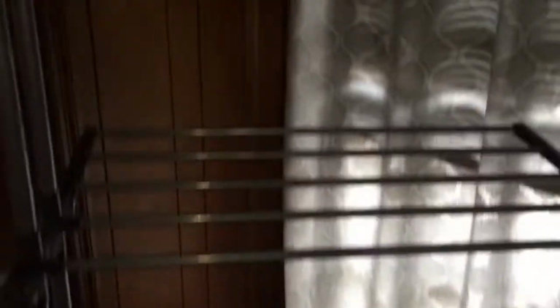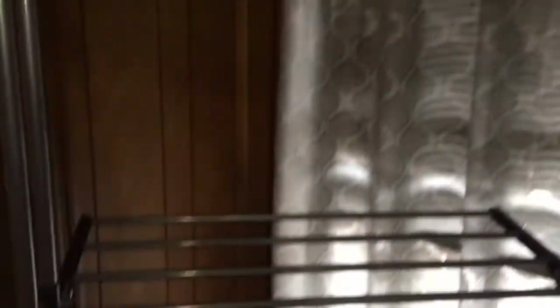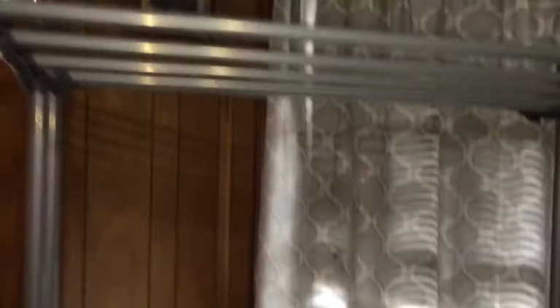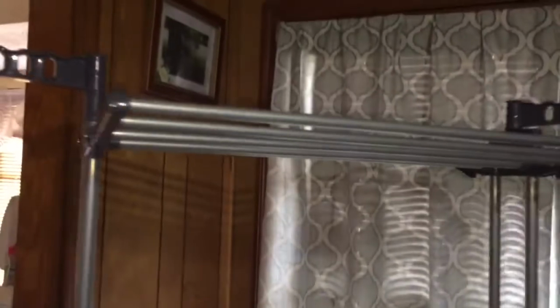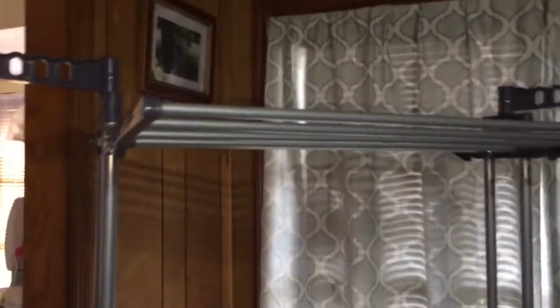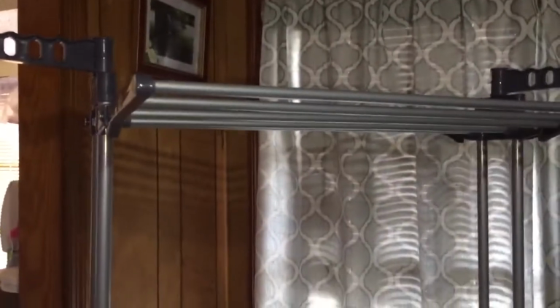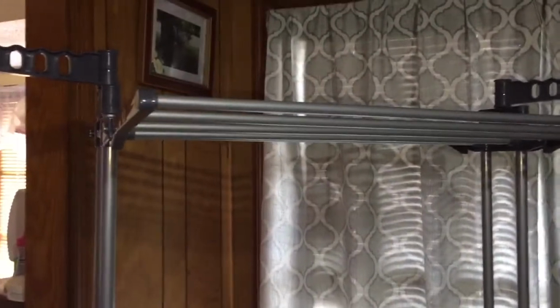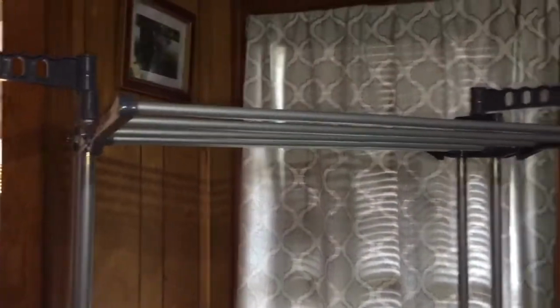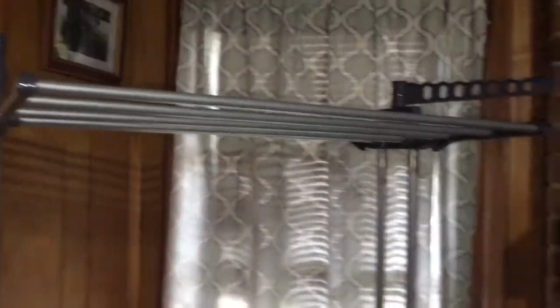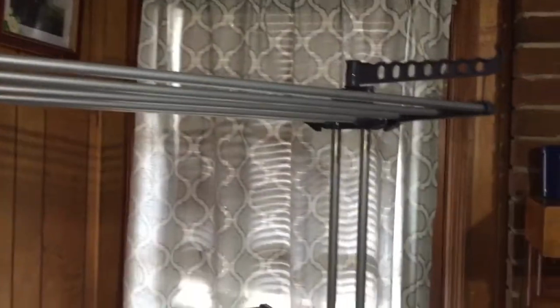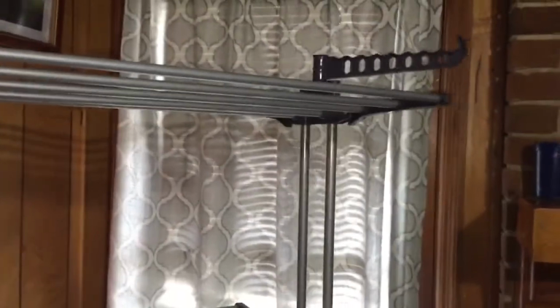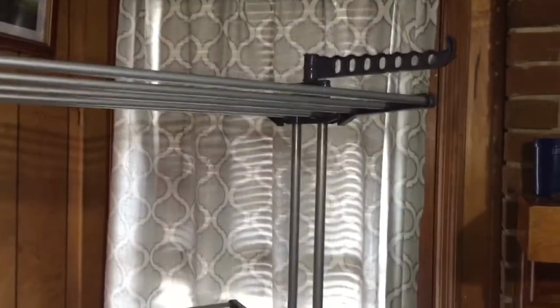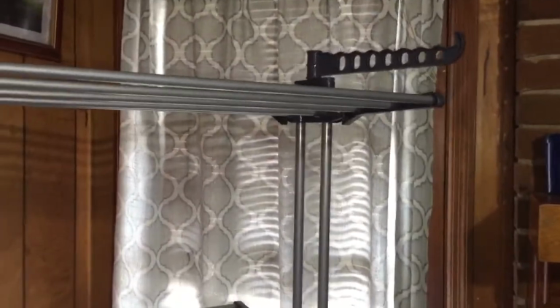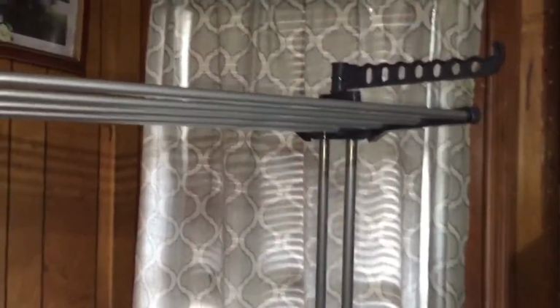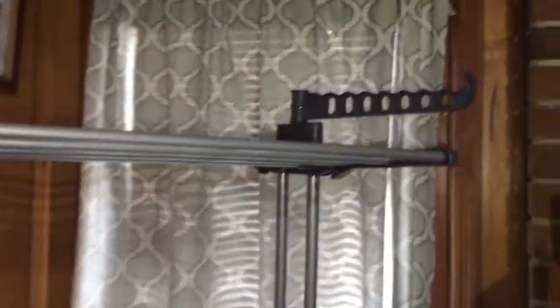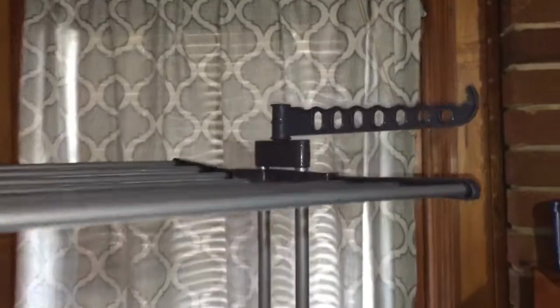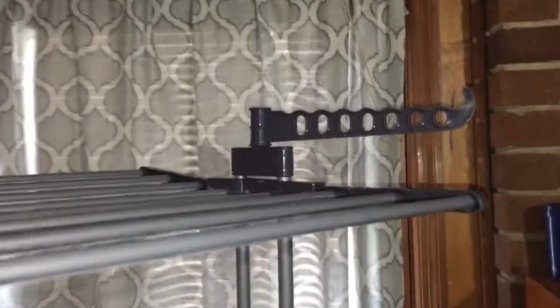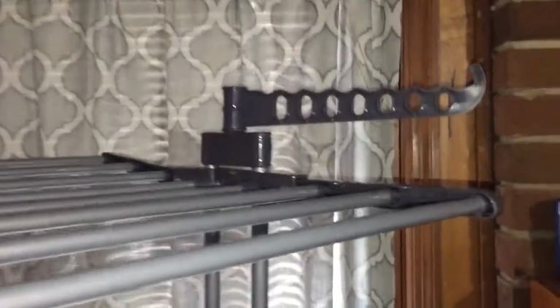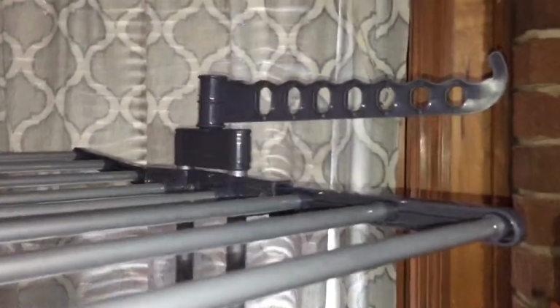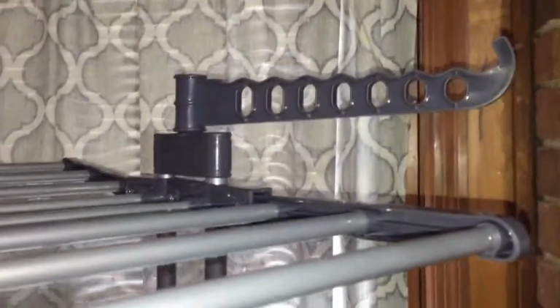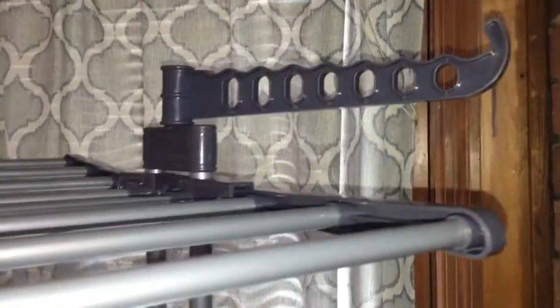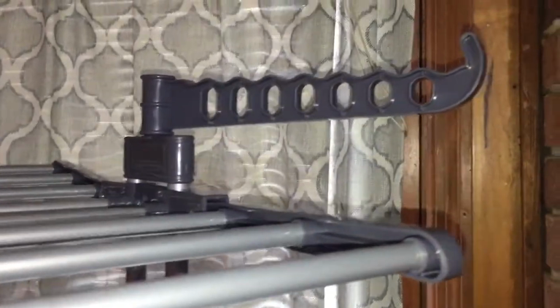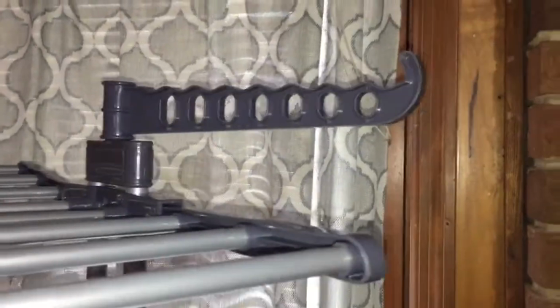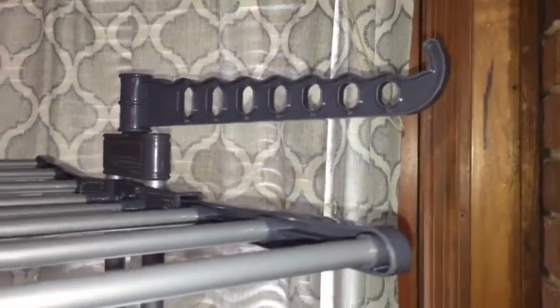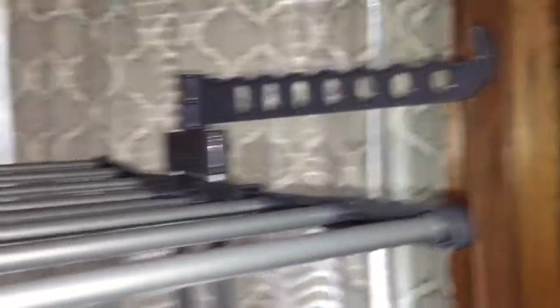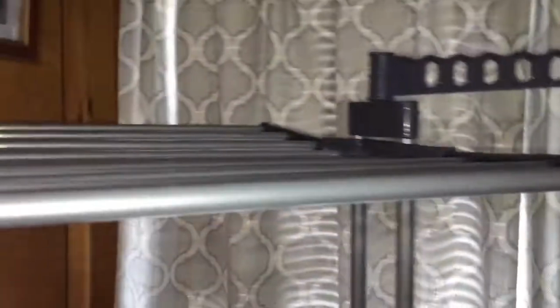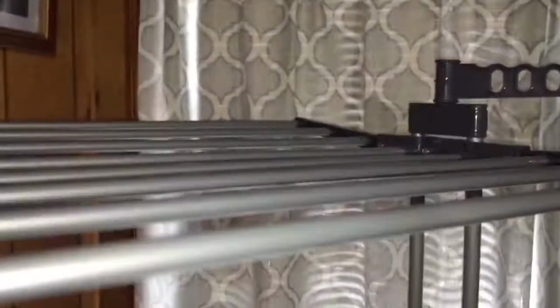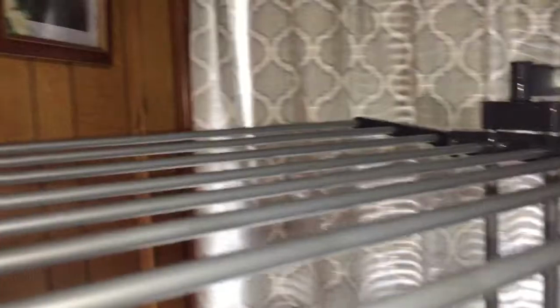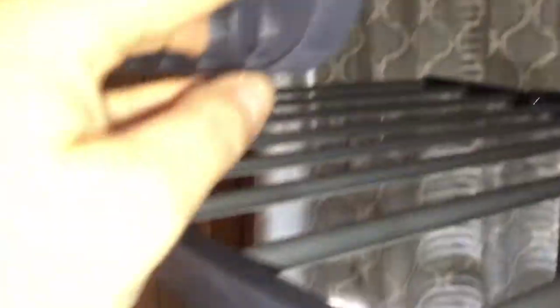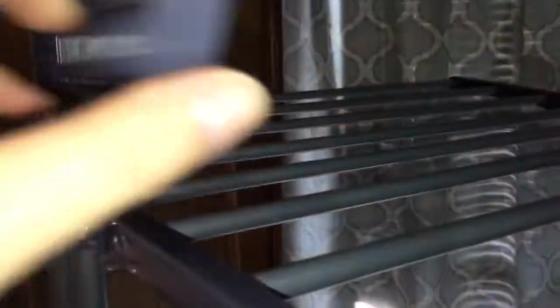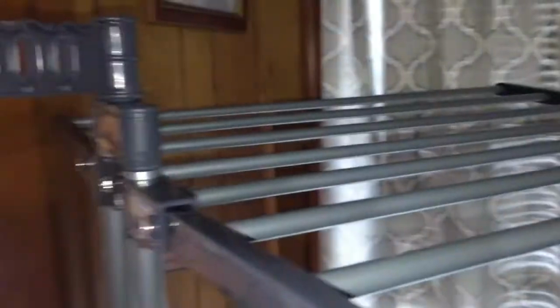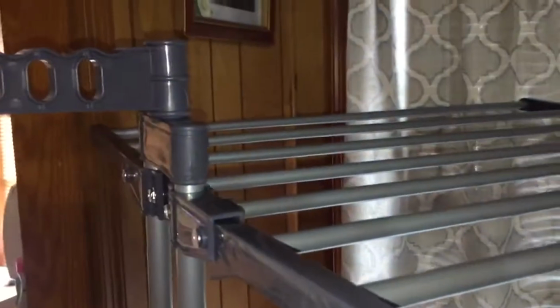It has a rail on the bottom so you can attach or sit different things inside of there, like a laundry basket or similar items. It also has these little movable hooks right here — you can adjust them and move them as needed.